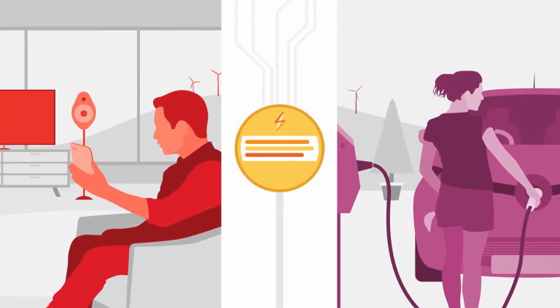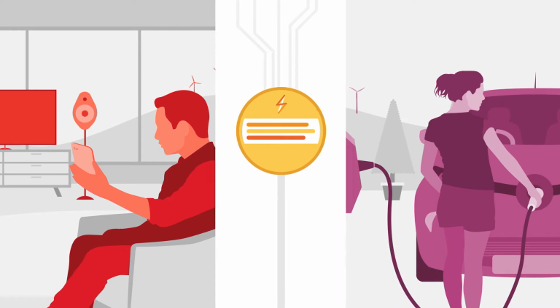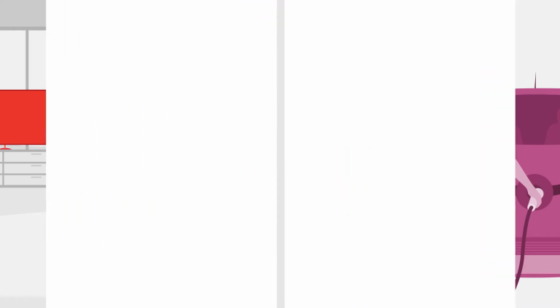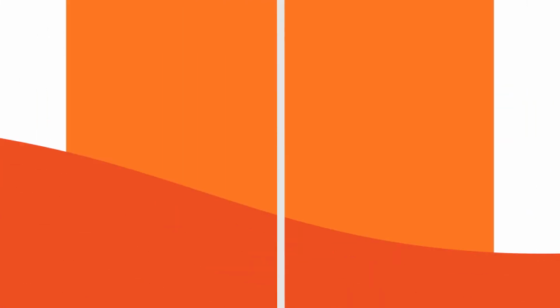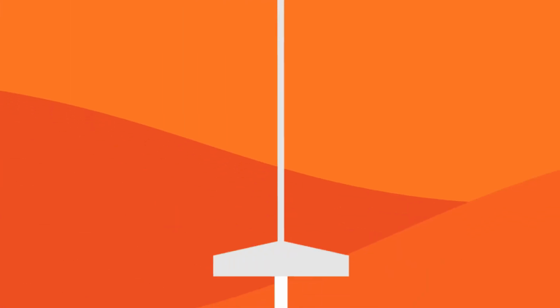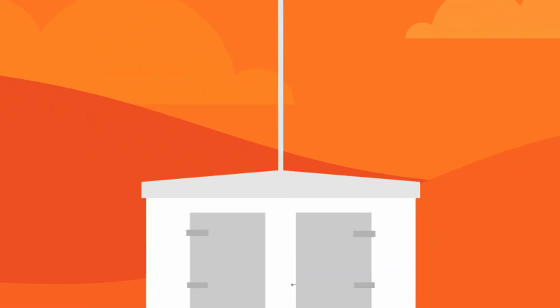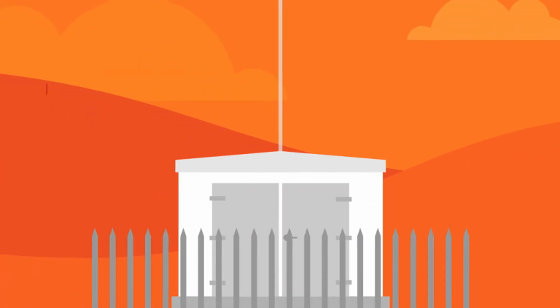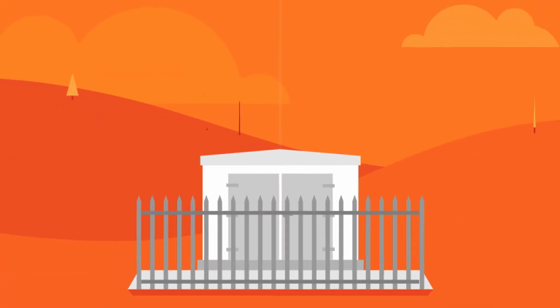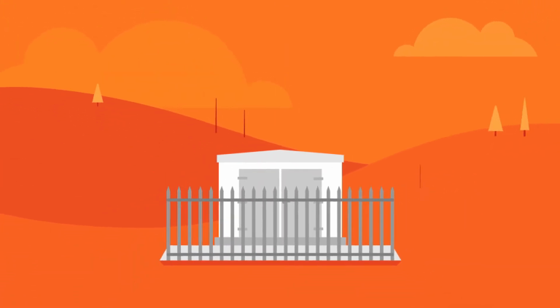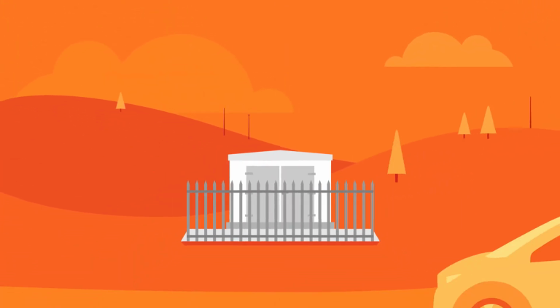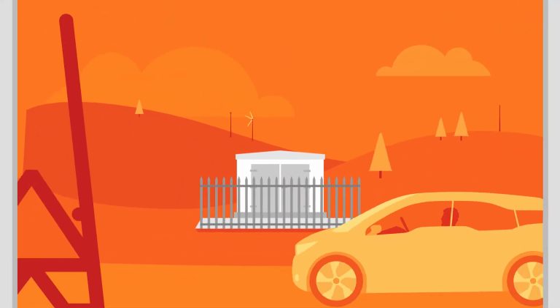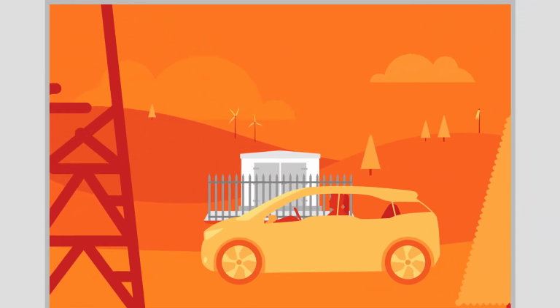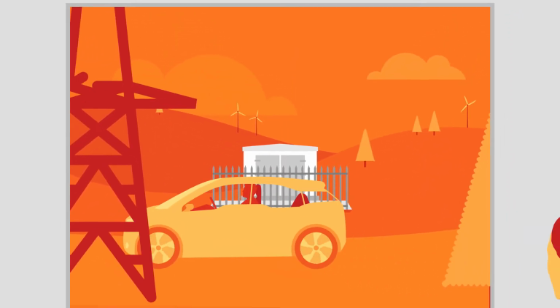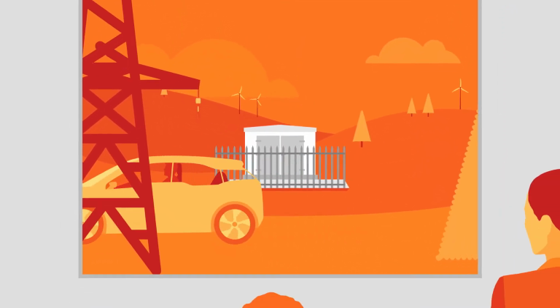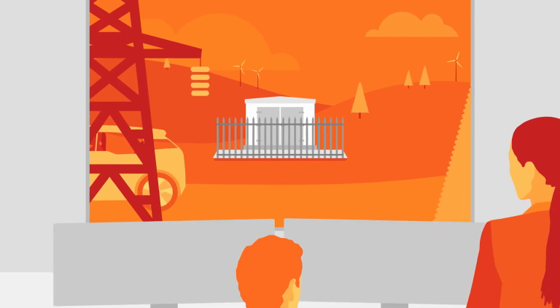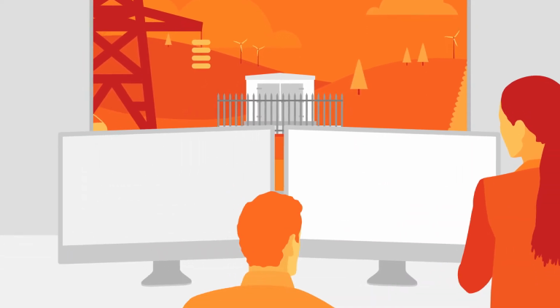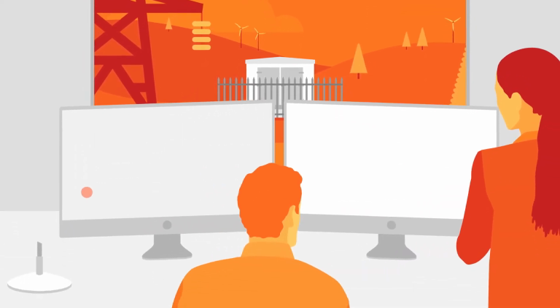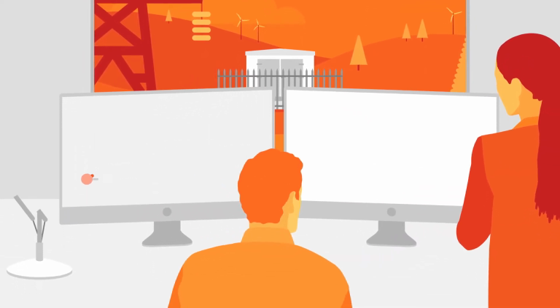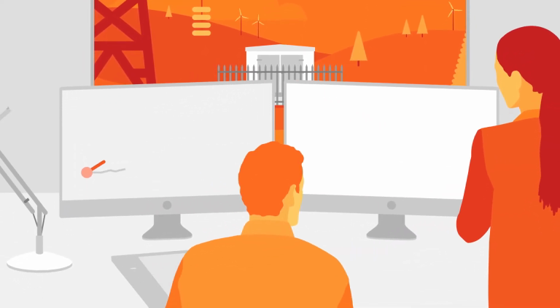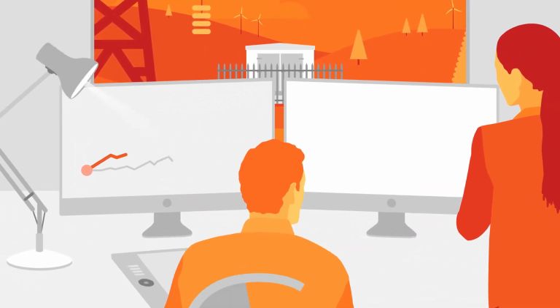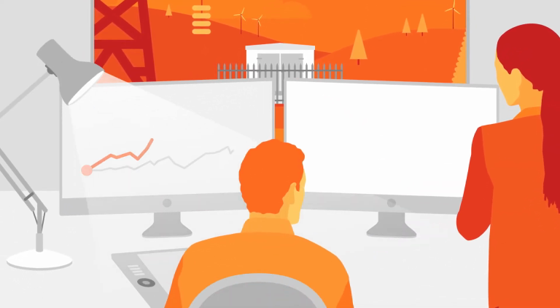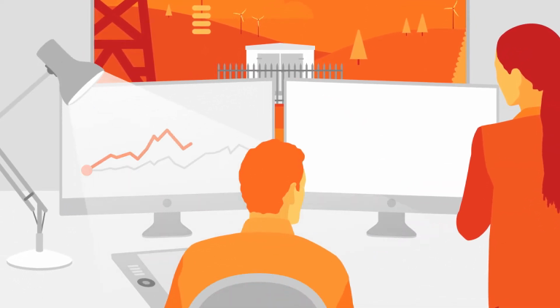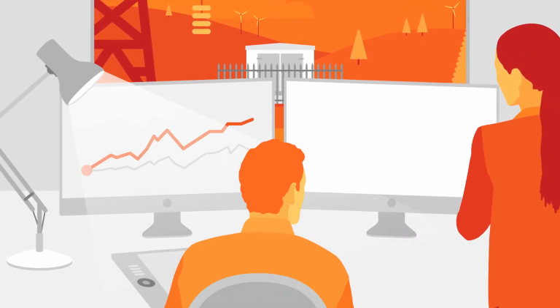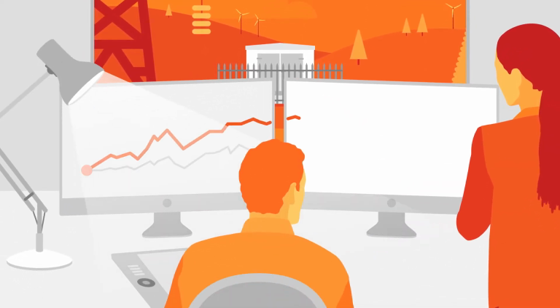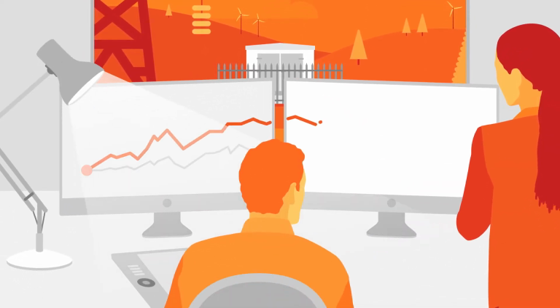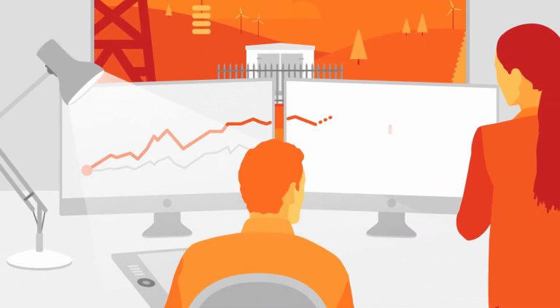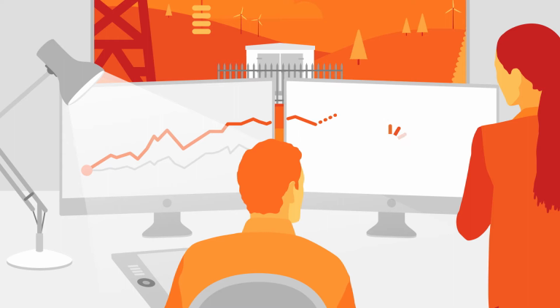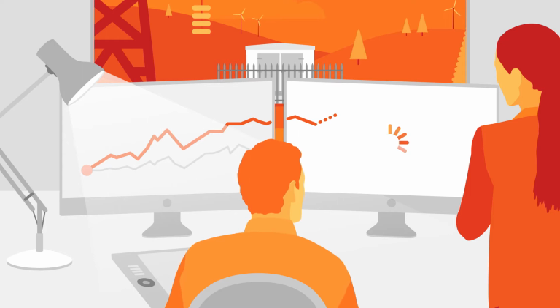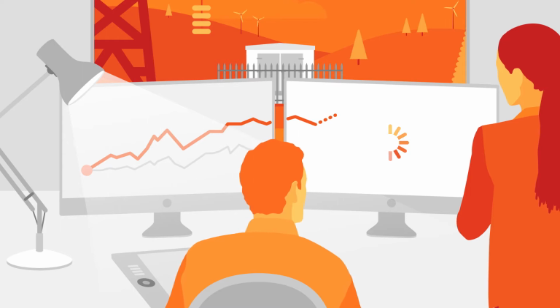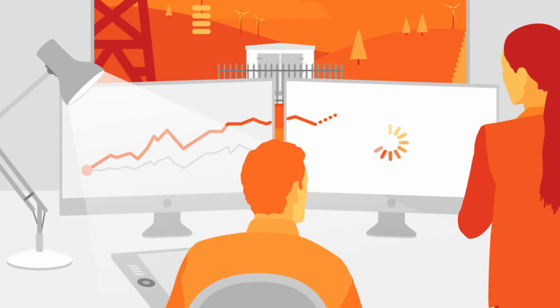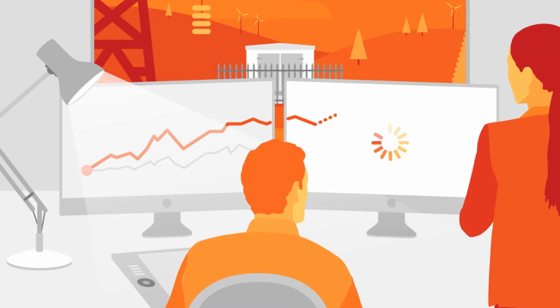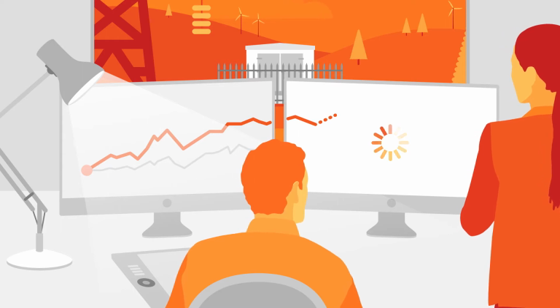Our electricity comes to us via local substations. Electricity network operators need more detailed data from substations so they can be better equipped to deal with increasing electricity demand.